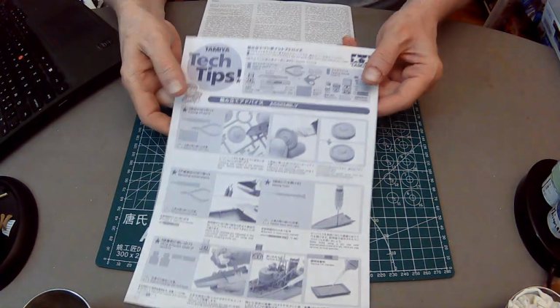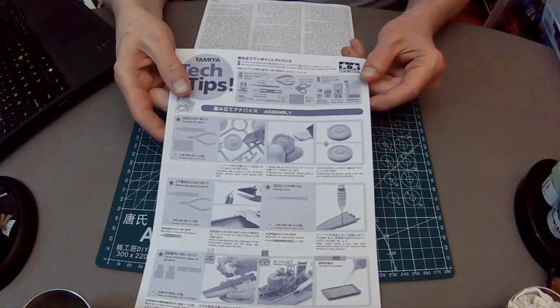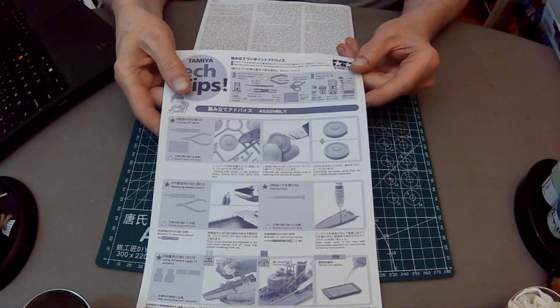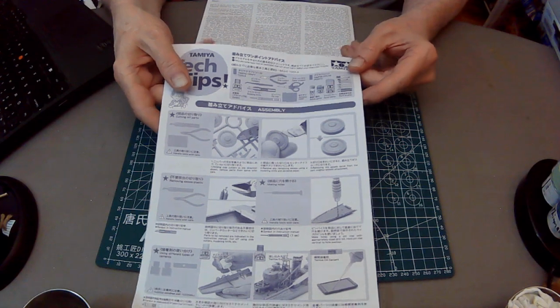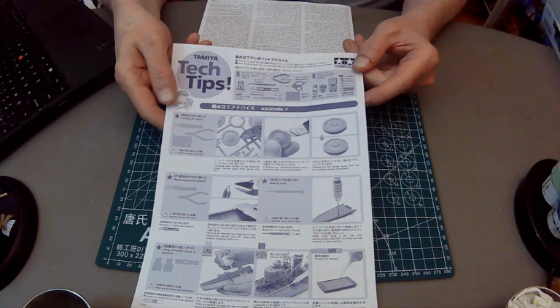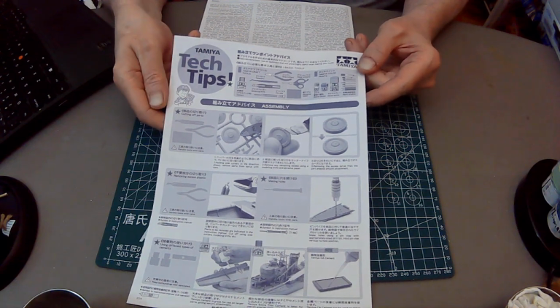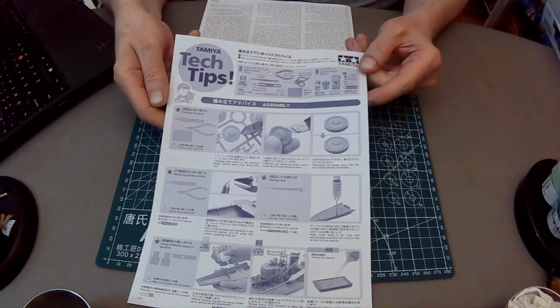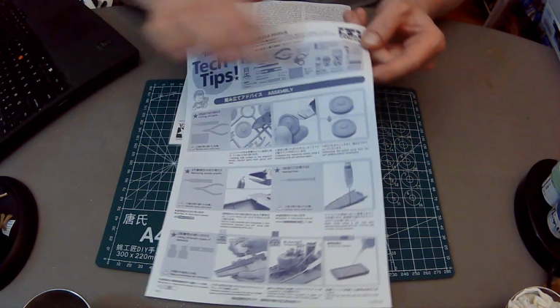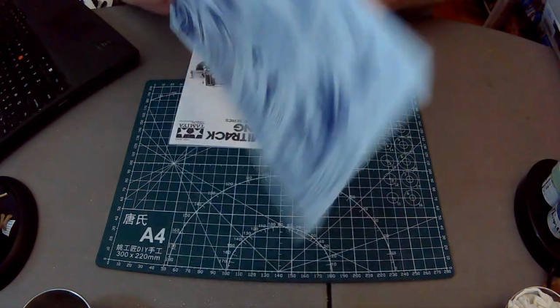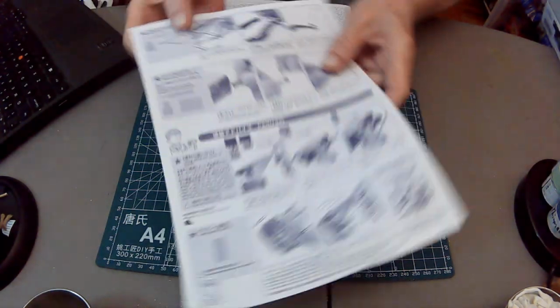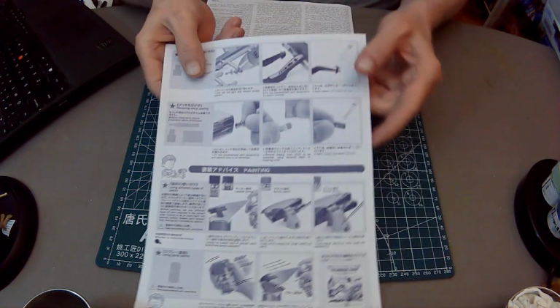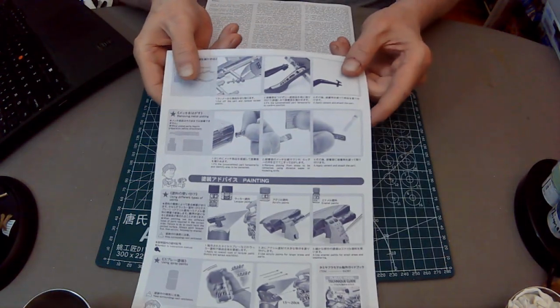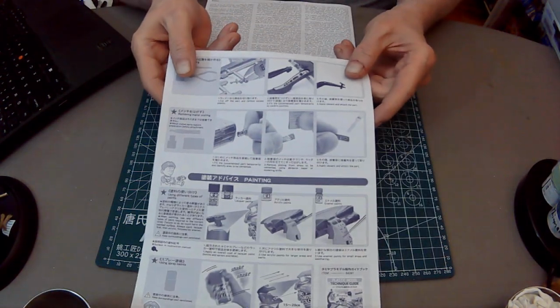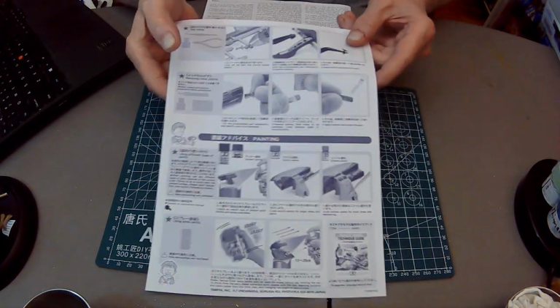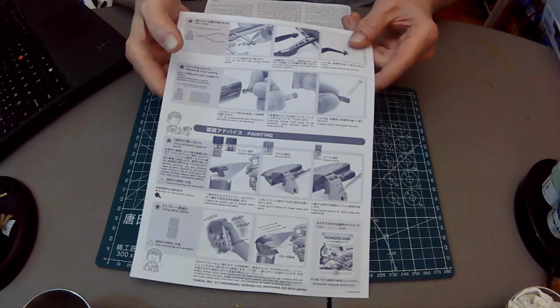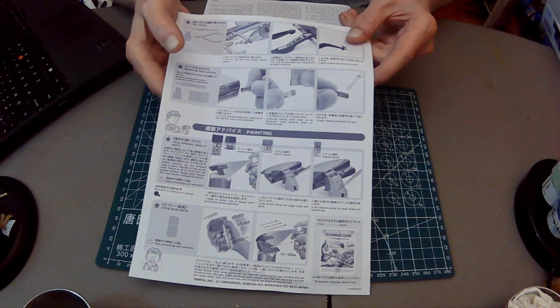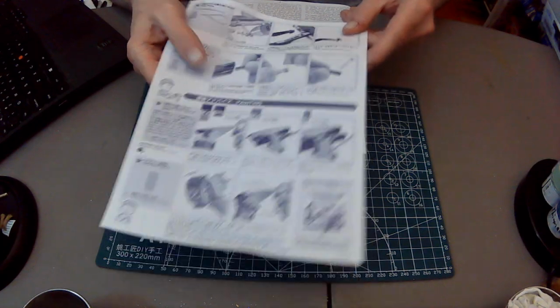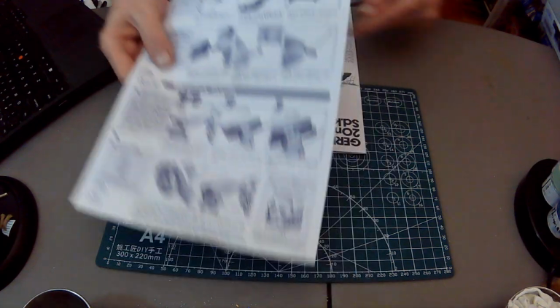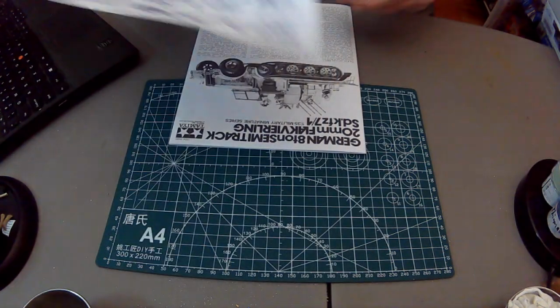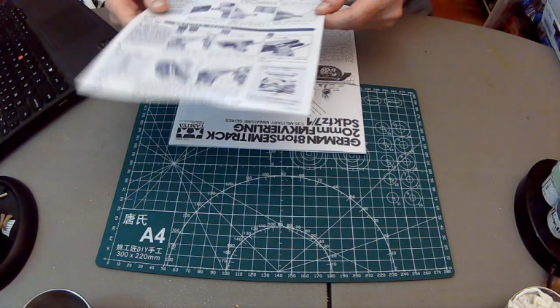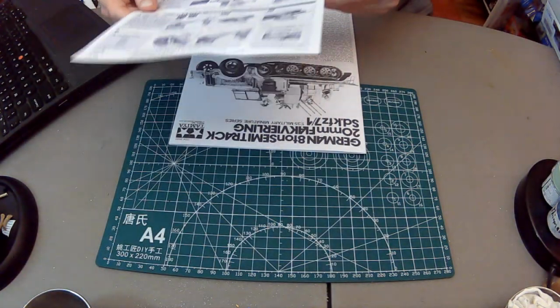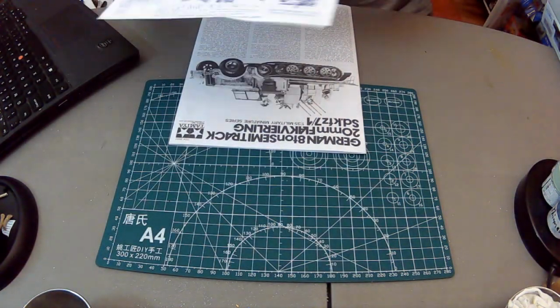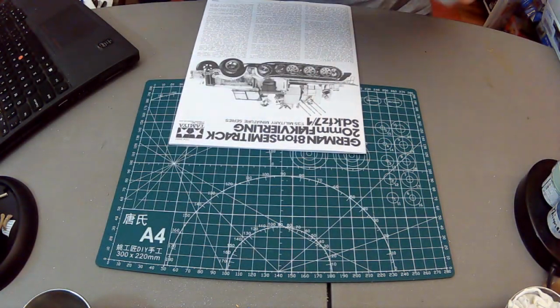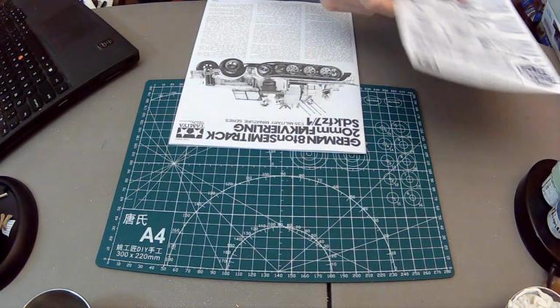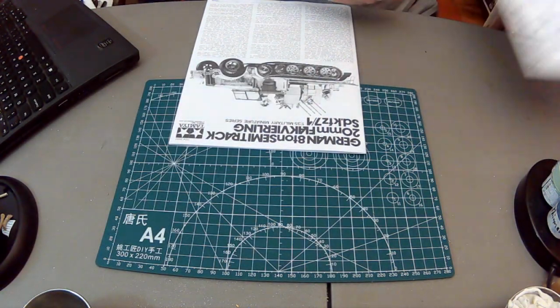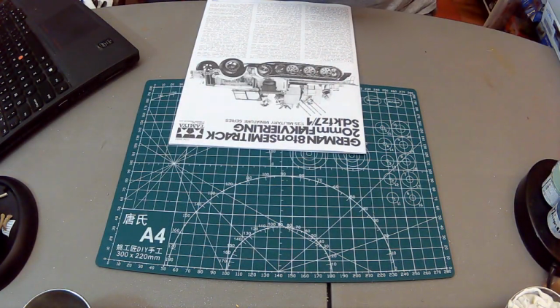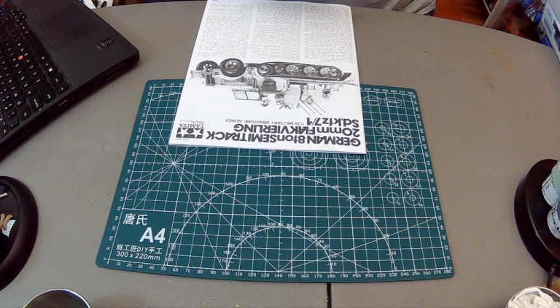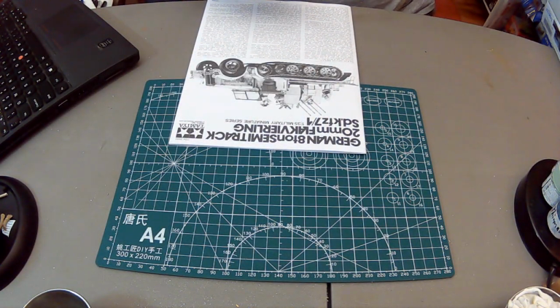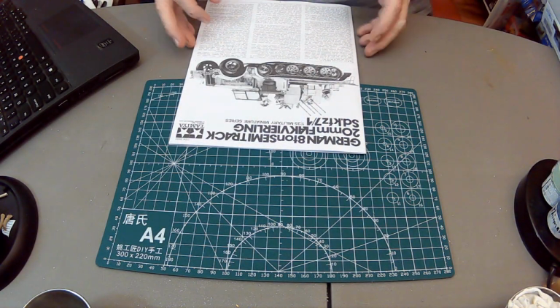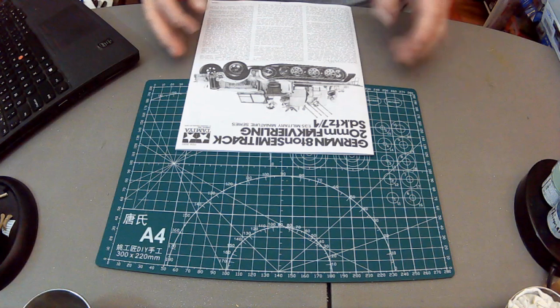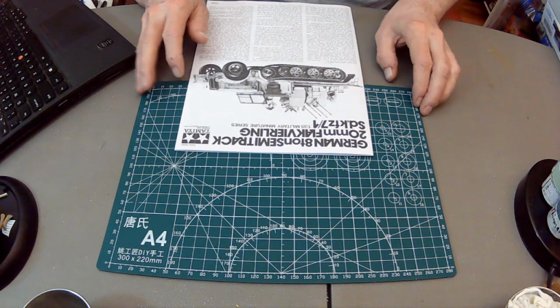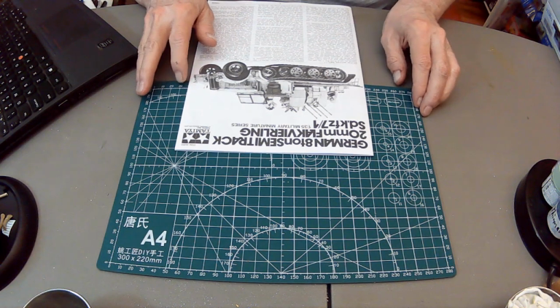As with Tamiya kits now, you get the tech tips - great tips on how to do different things. There are also tips we'll see in the instructions. Love you, Lady Tamiya.